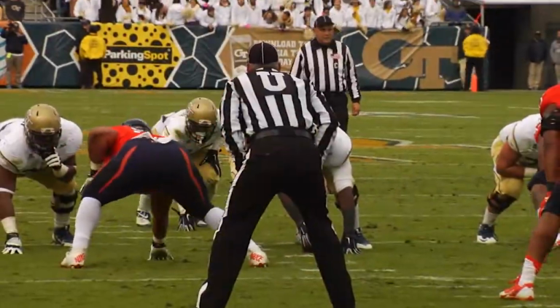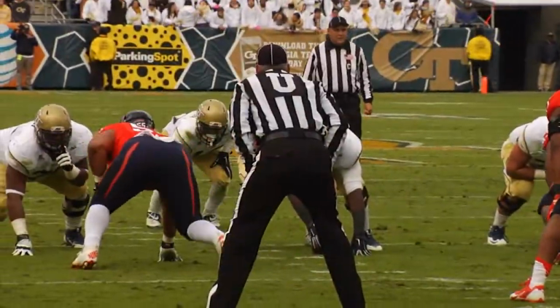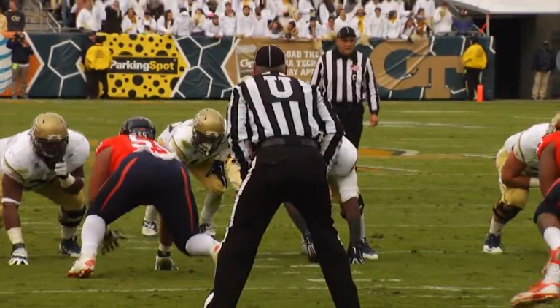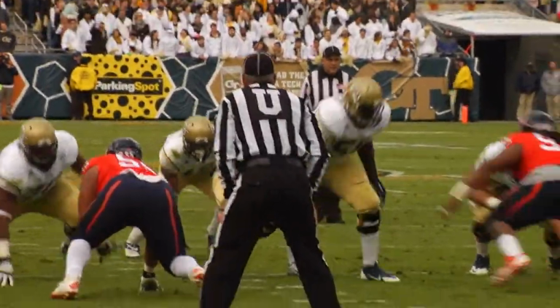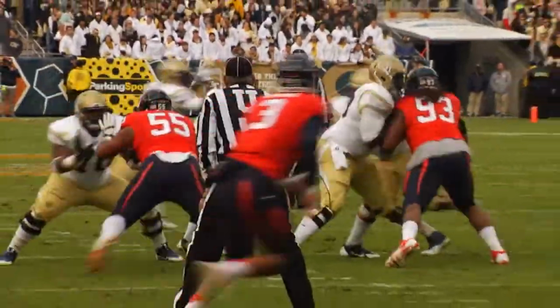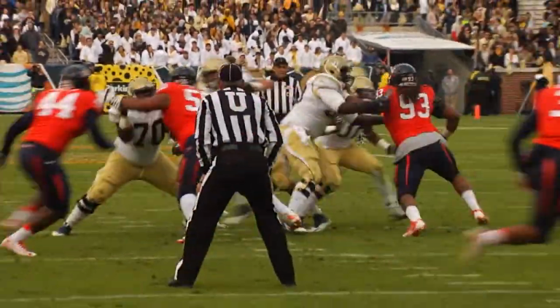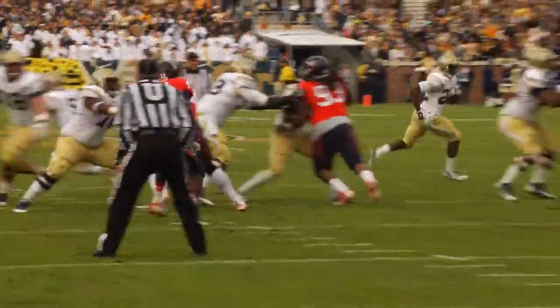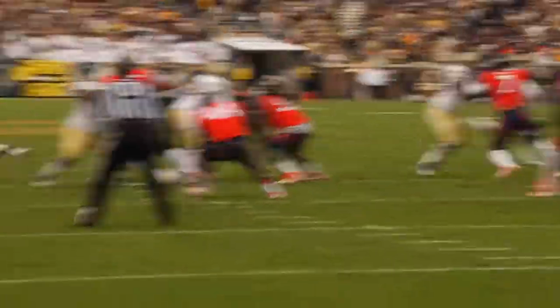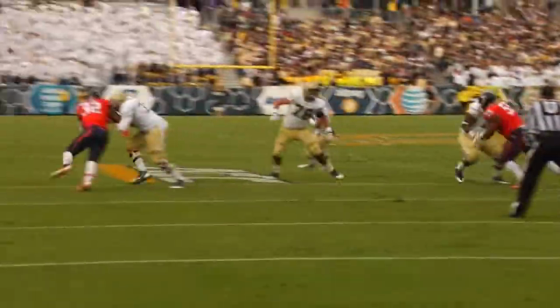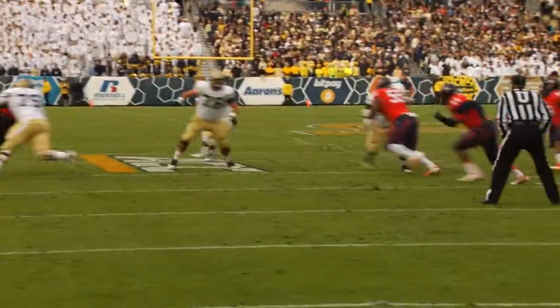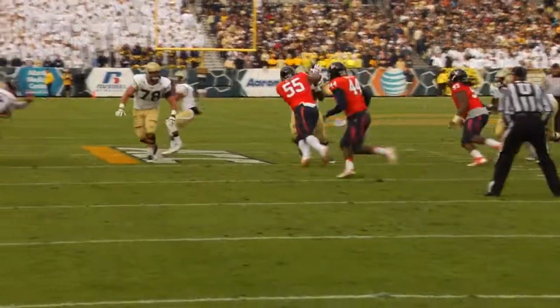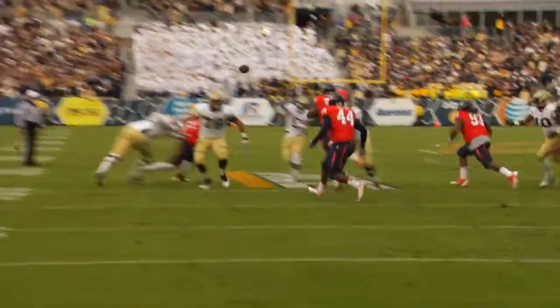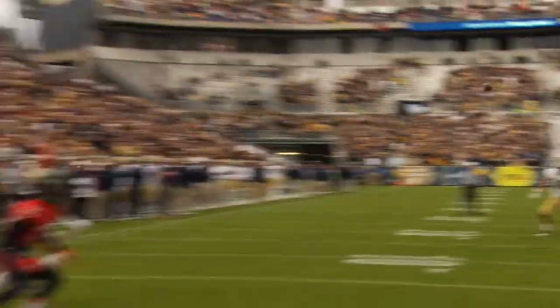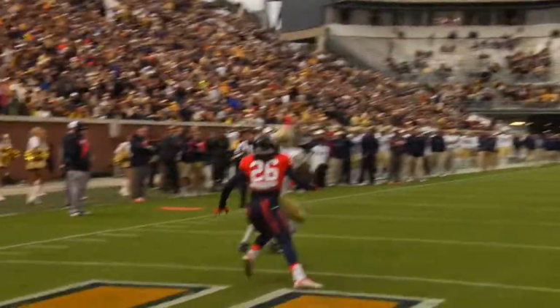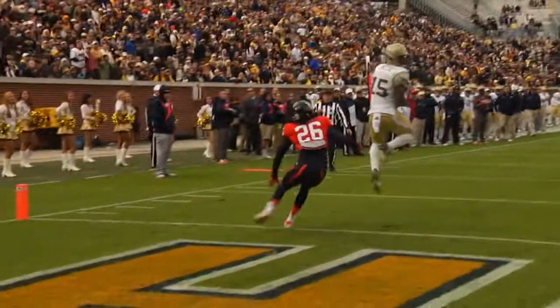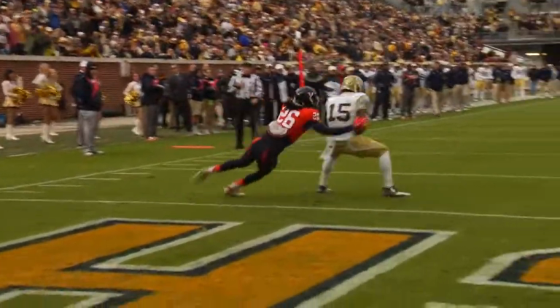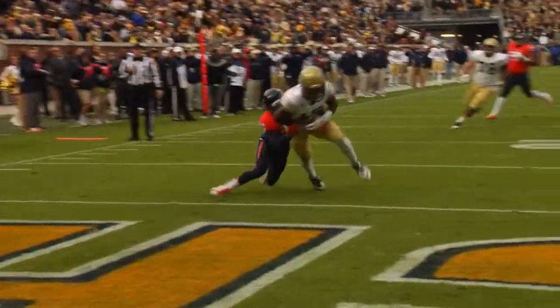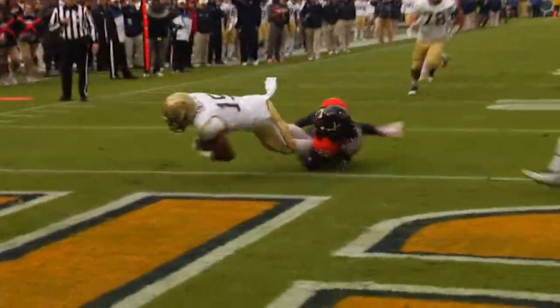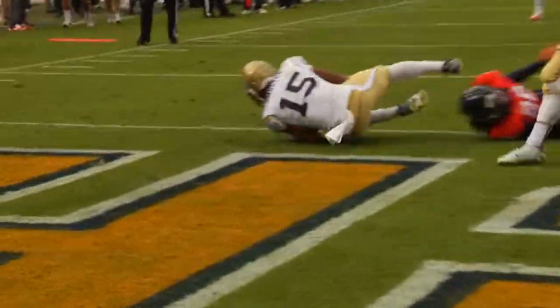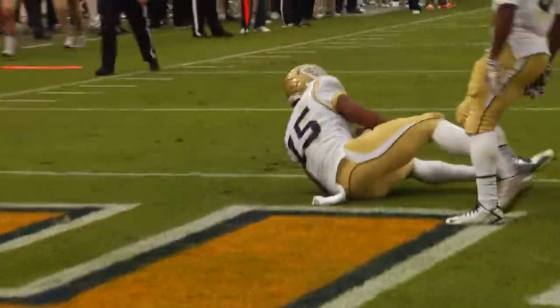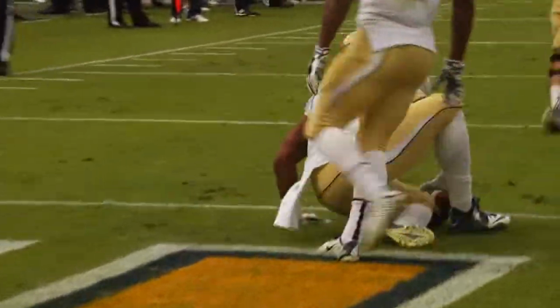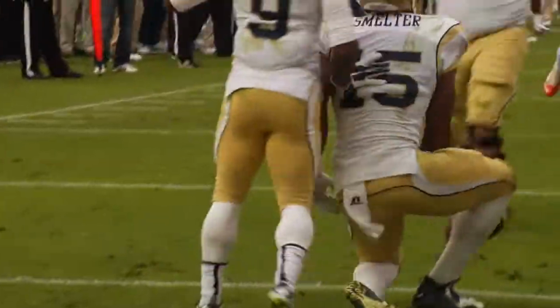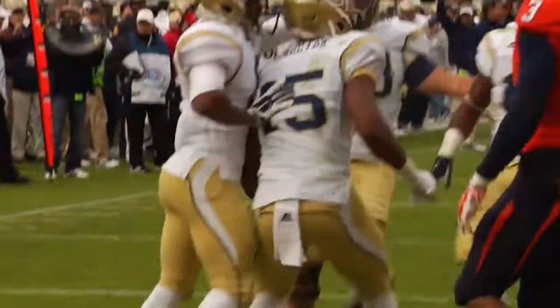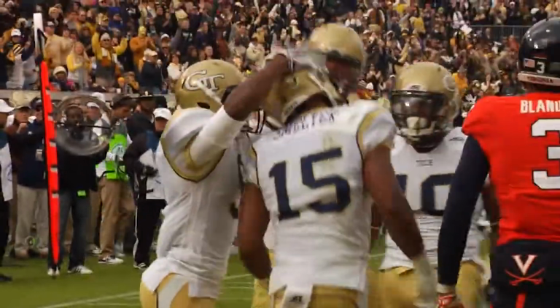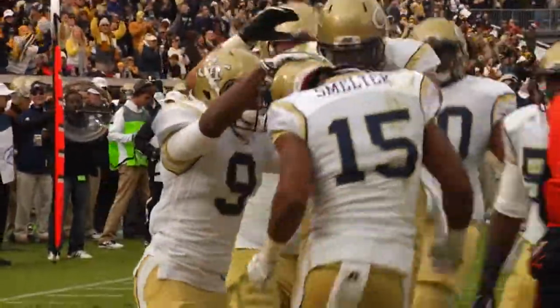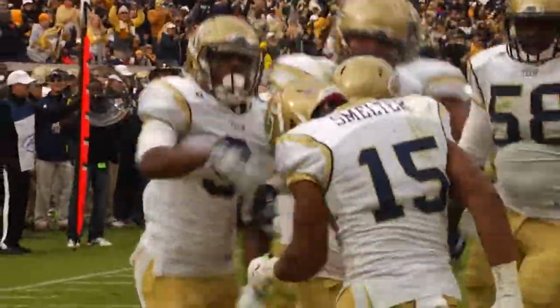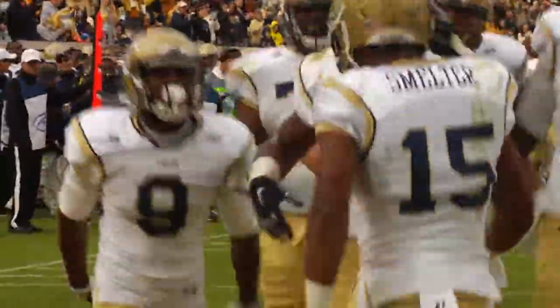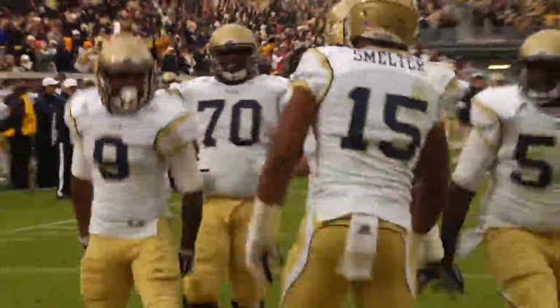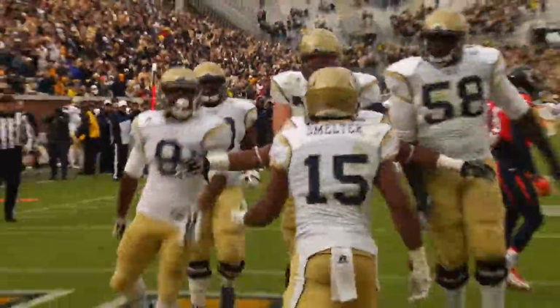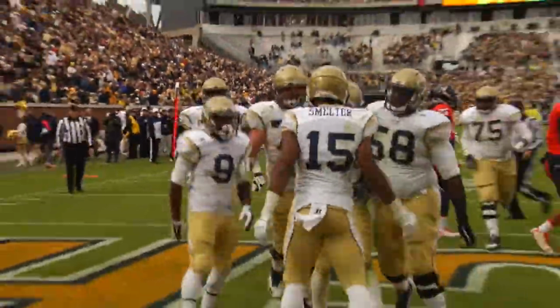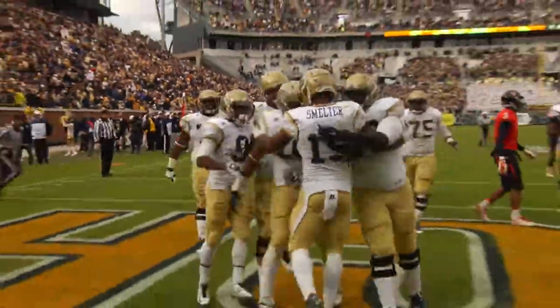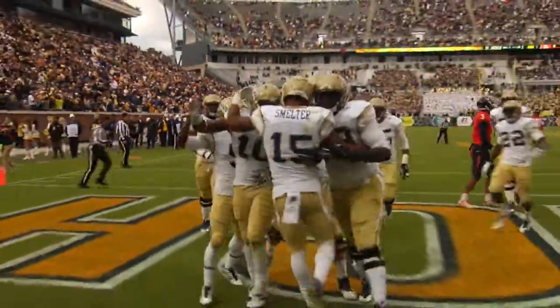Thomas under center with Dease behind him. Fakes the handoff to him, rolls out to his right, looking down the field, fires and completes it. Touchdown, Georgia Tech, on the near side of the end zone, right in front of Maurice Hannity.